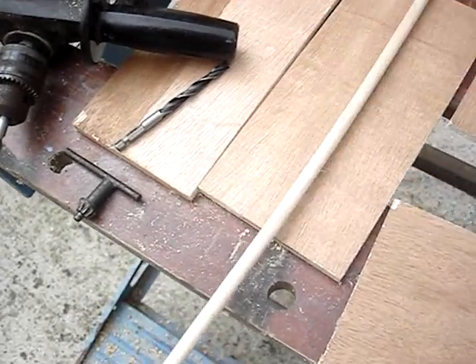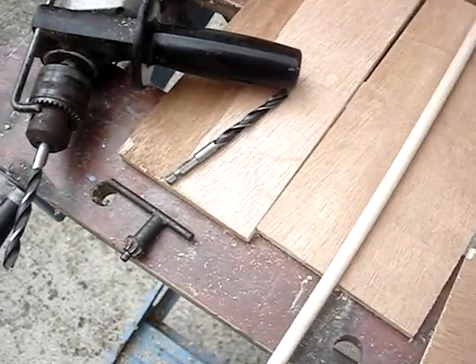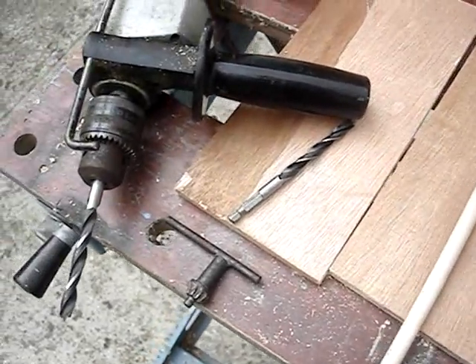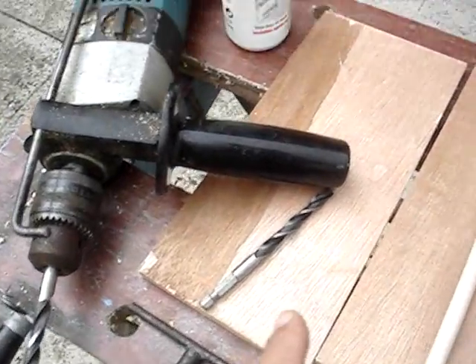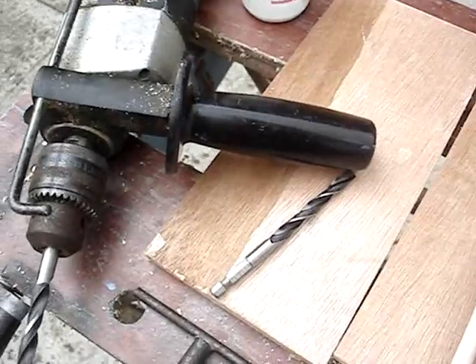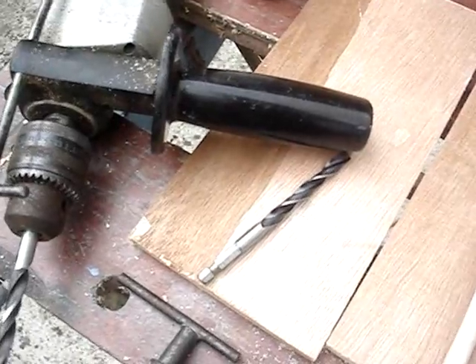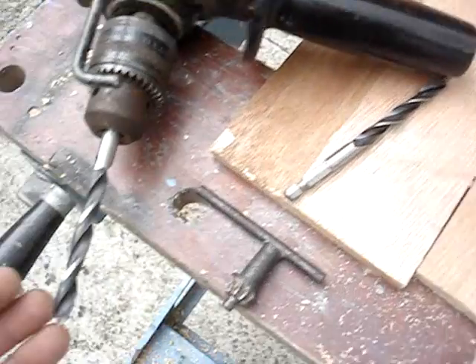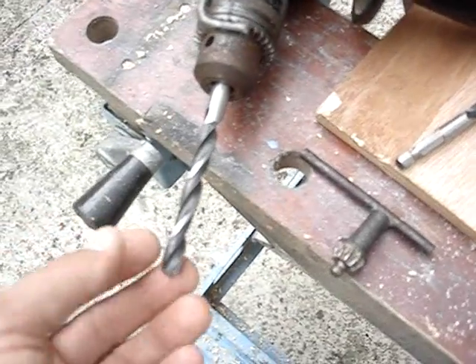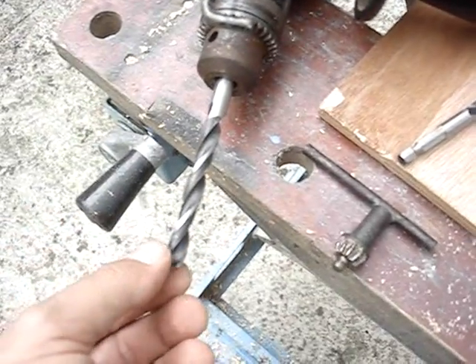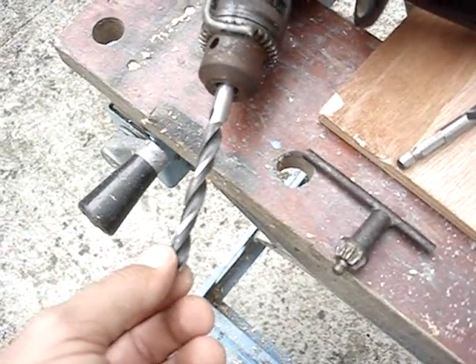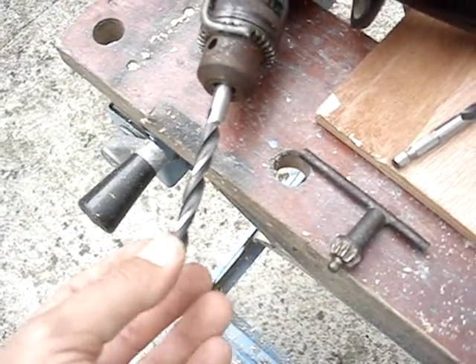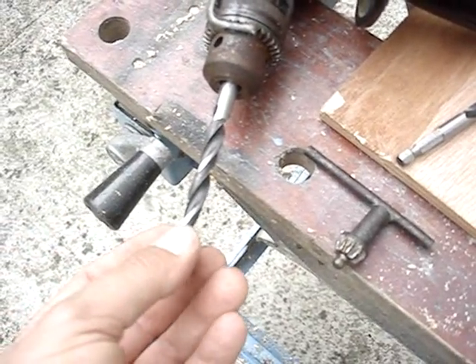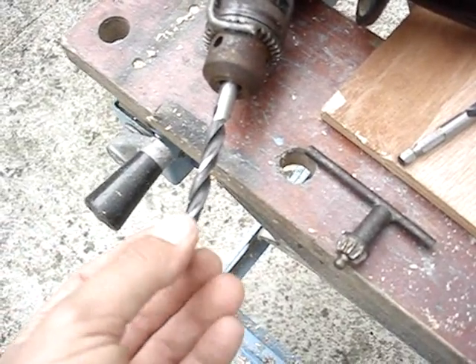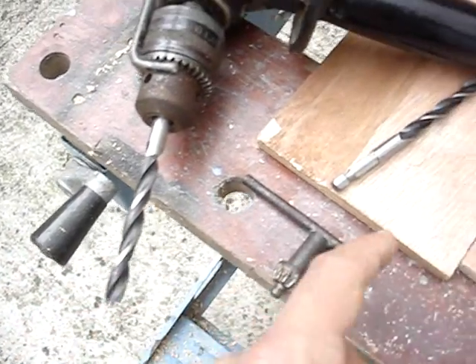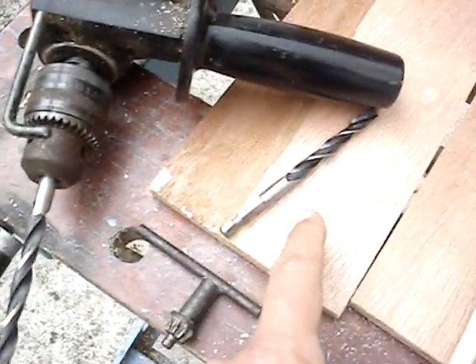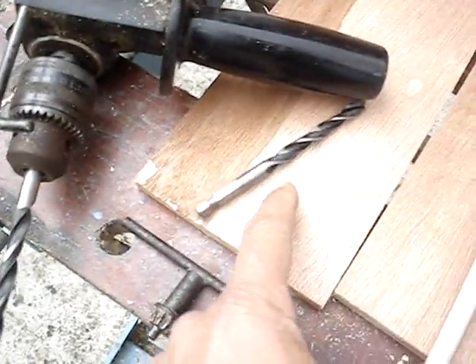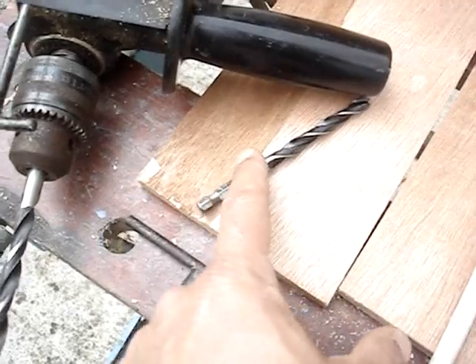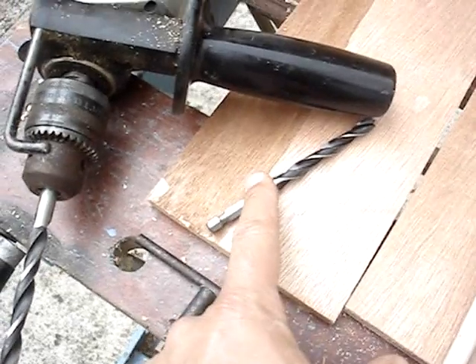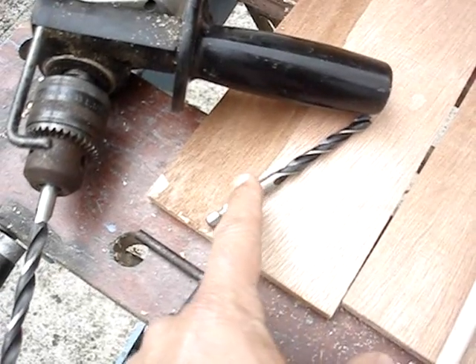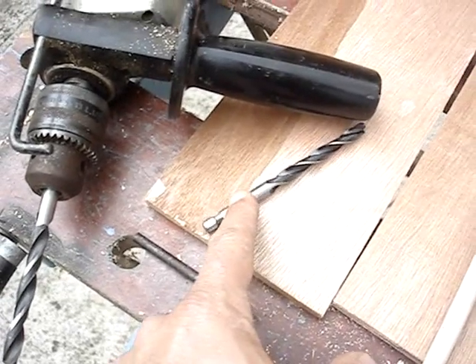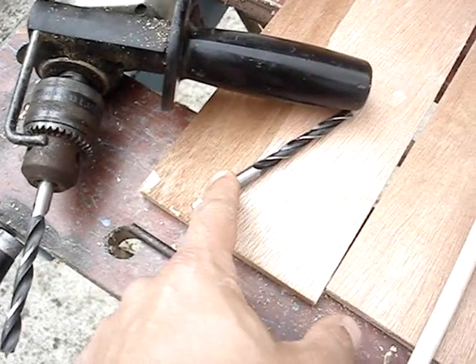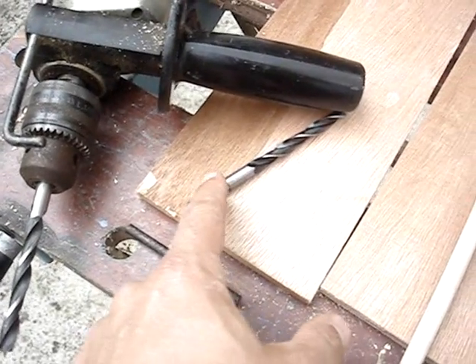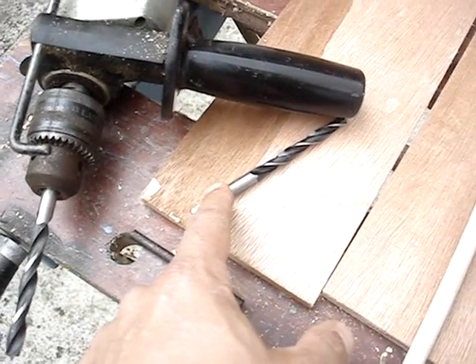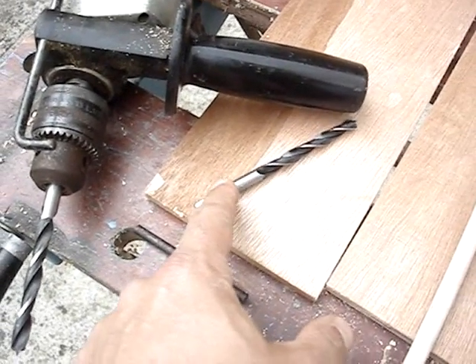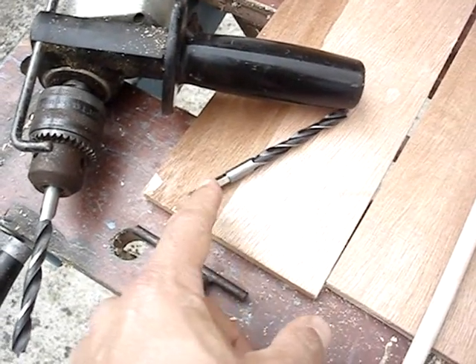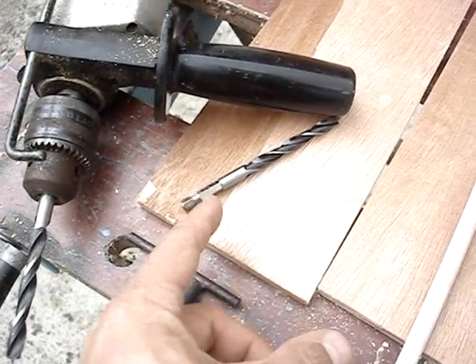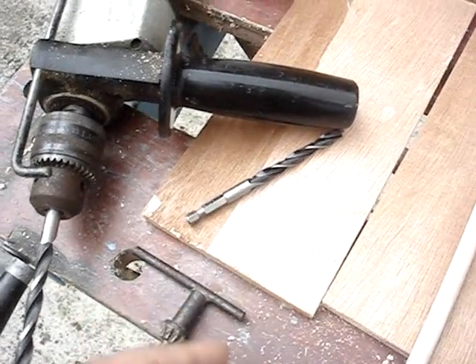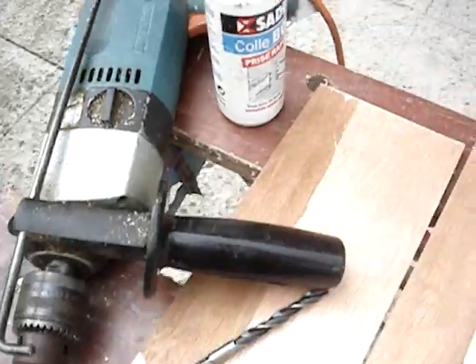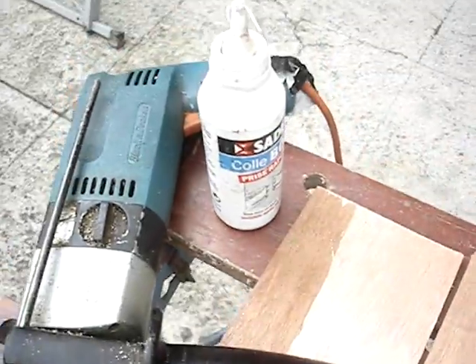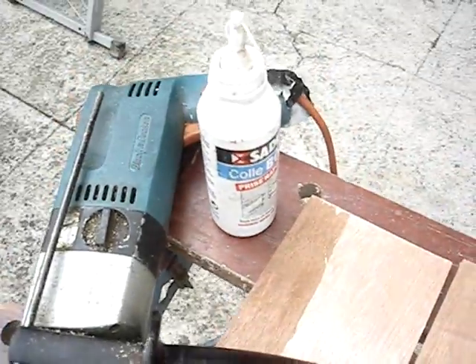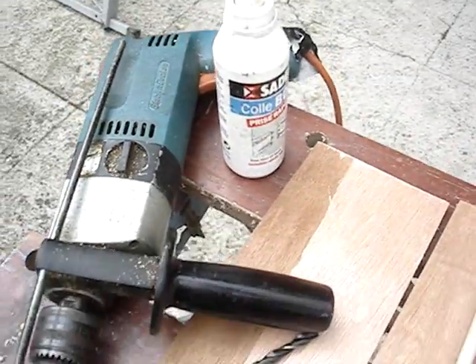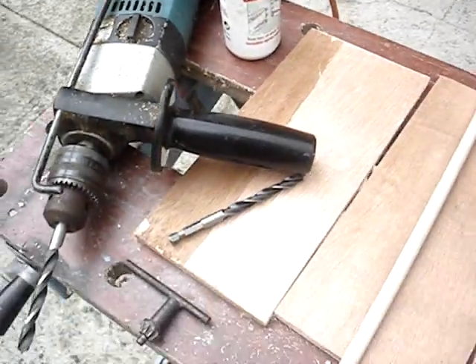I need two drill bit sizes: the one which is going to take the outer part of the tube, and the one that's going to be at the back which will set the place for the dowelling to be glued in place.